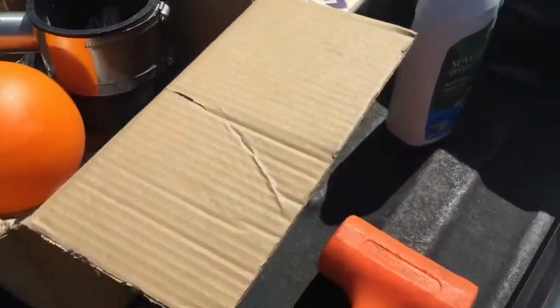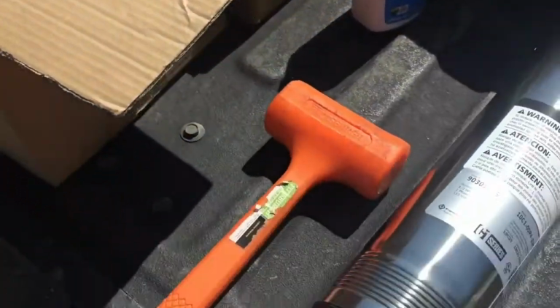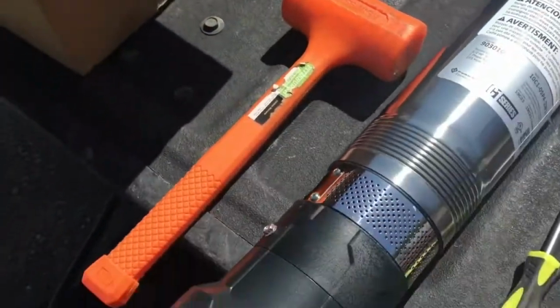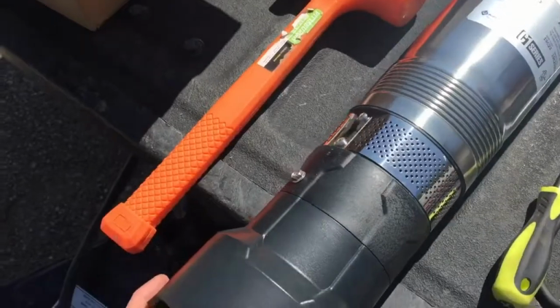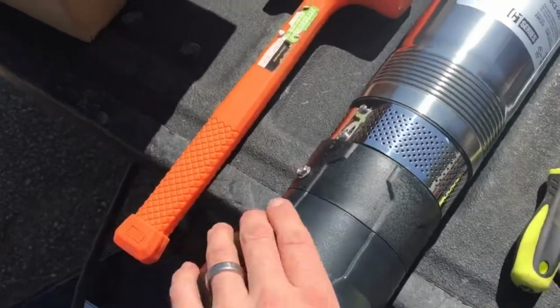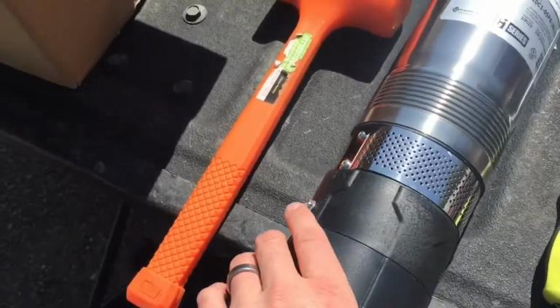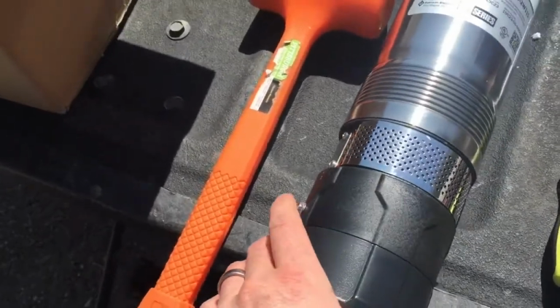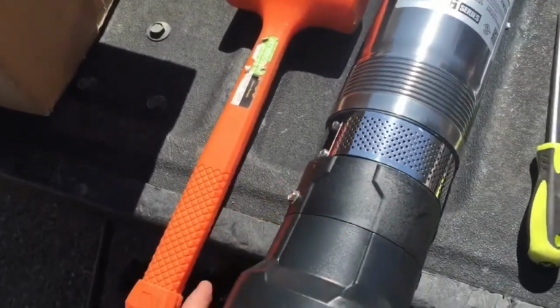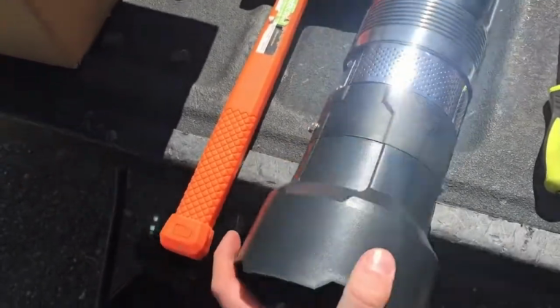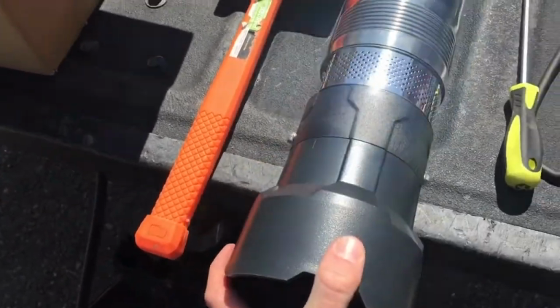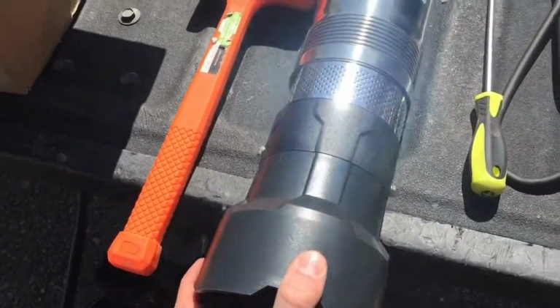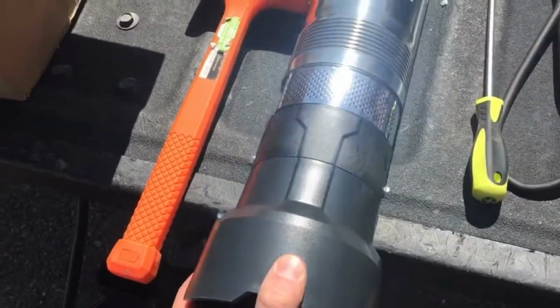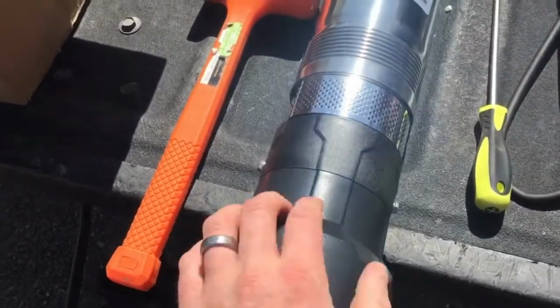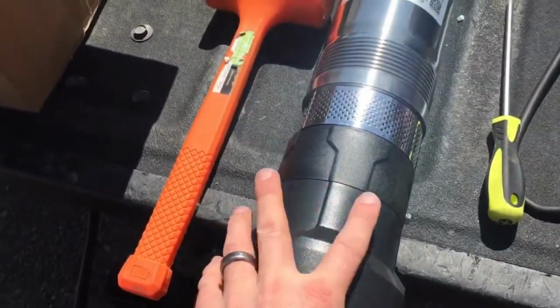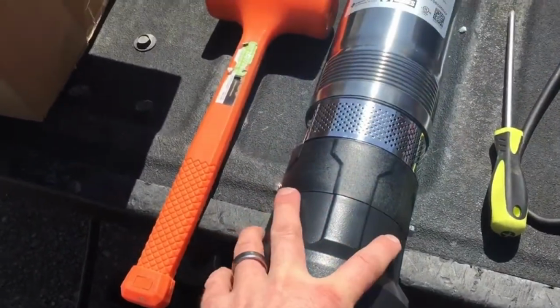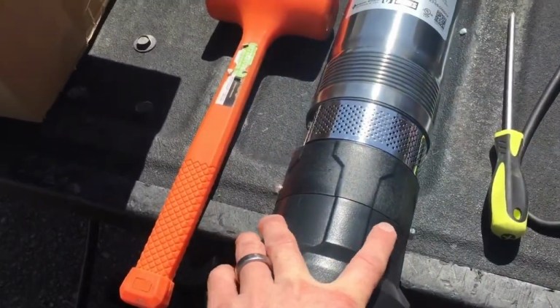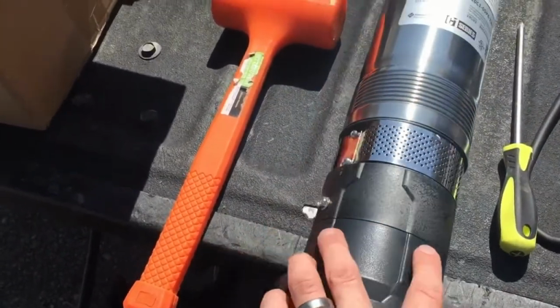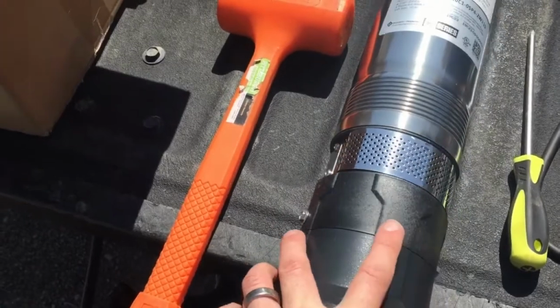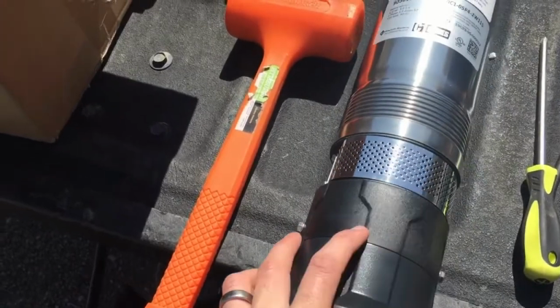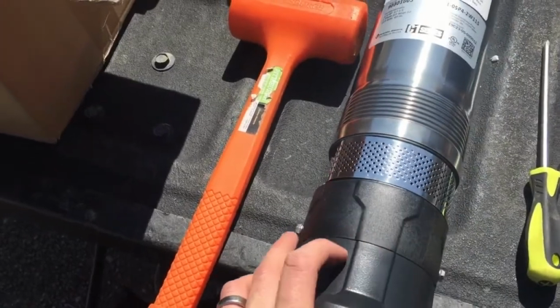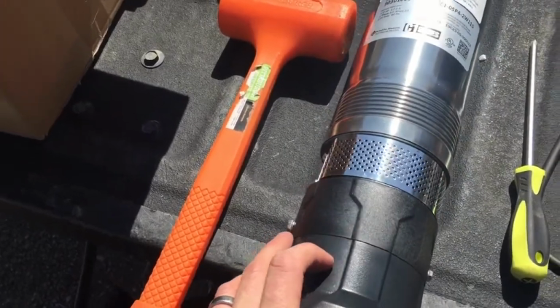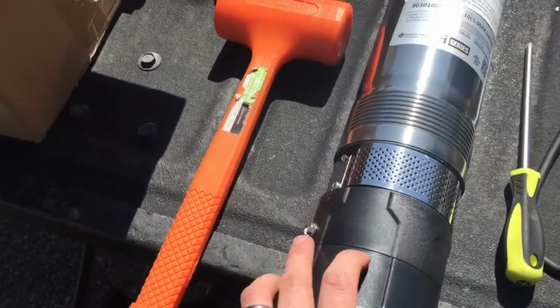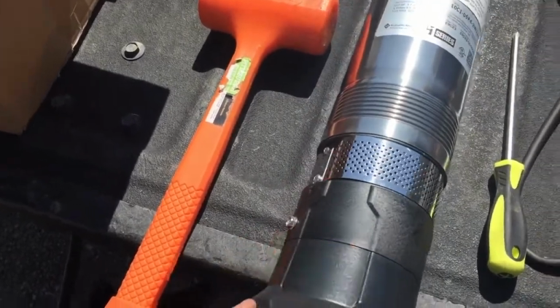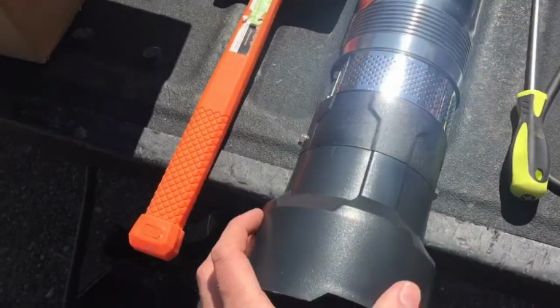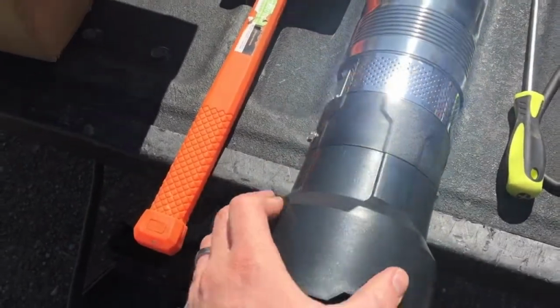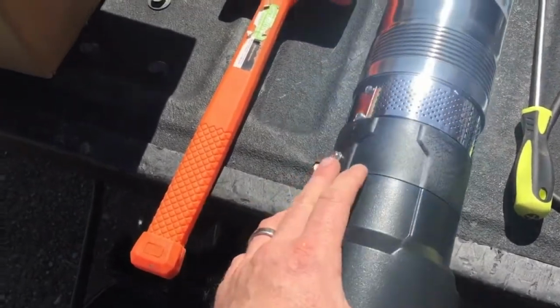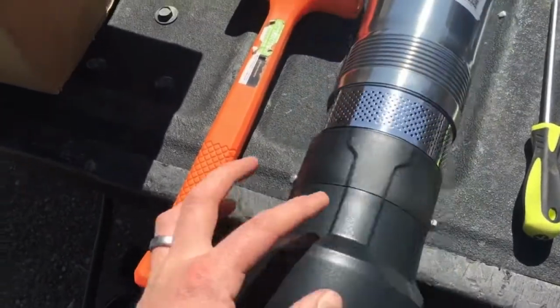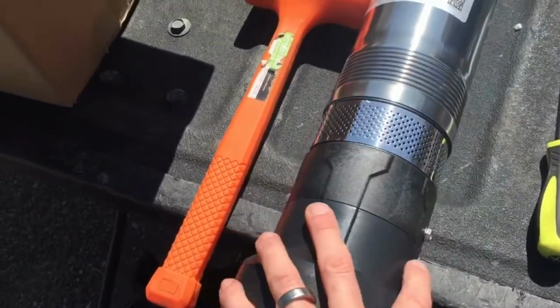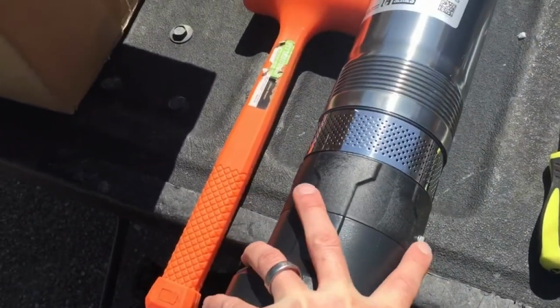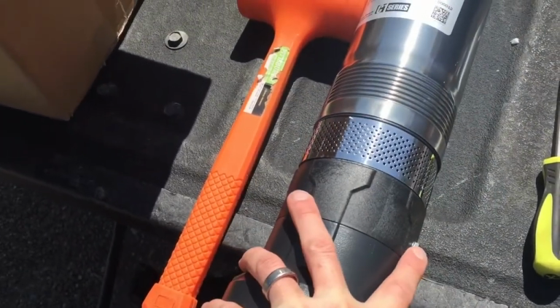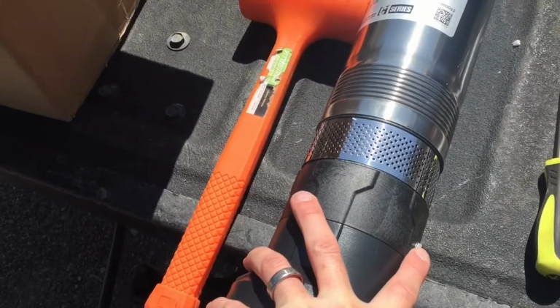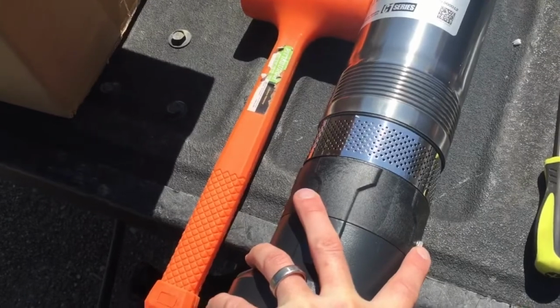Step one is to remove this black plastic base, which is on both the Strum and the Franklin C1 pump. To do that we're going to take out these two screws with the Phillips head screwdriver.